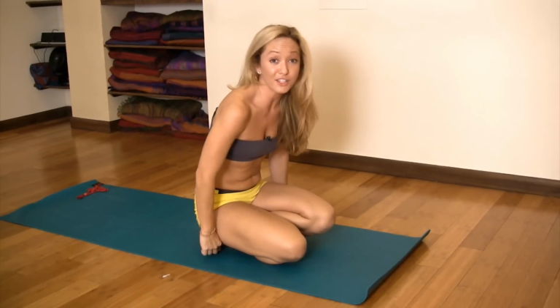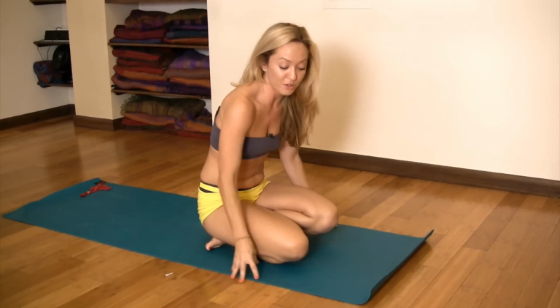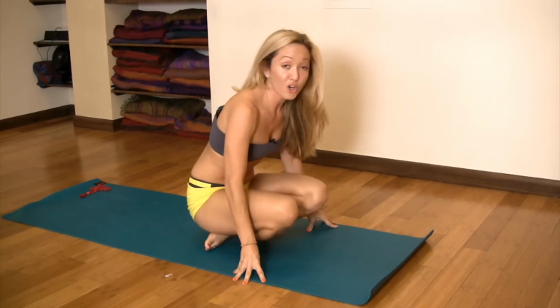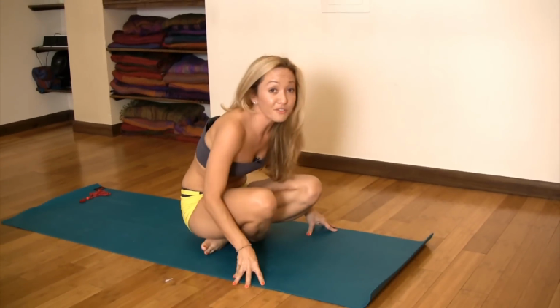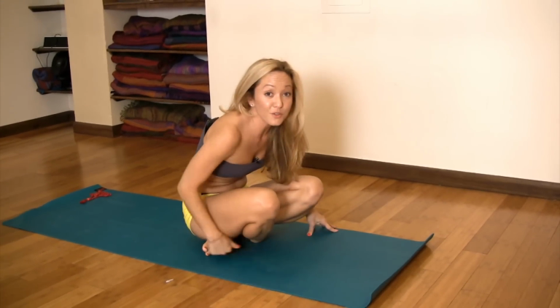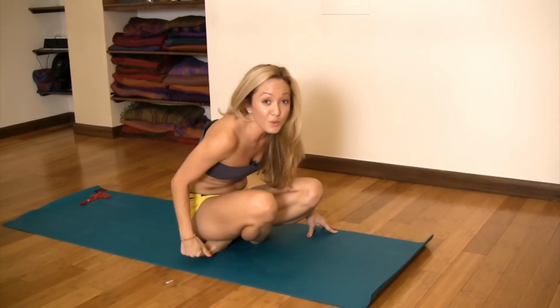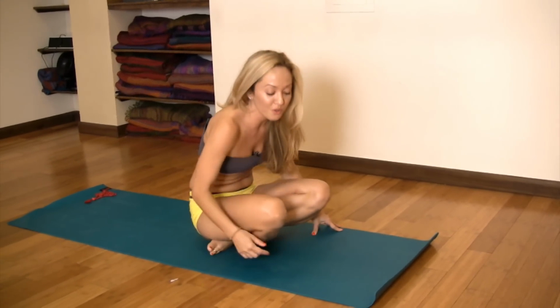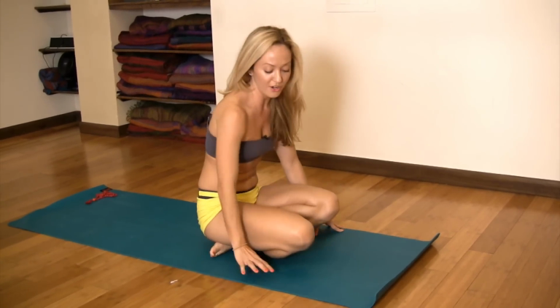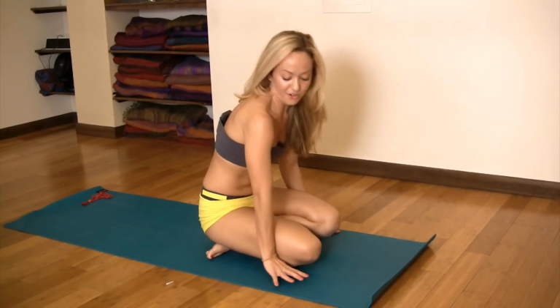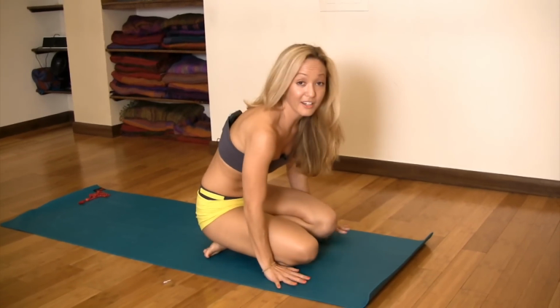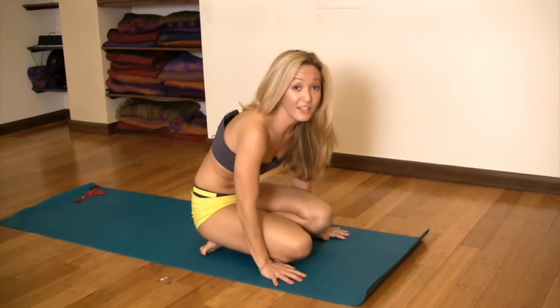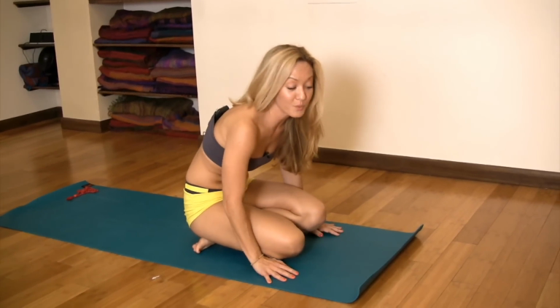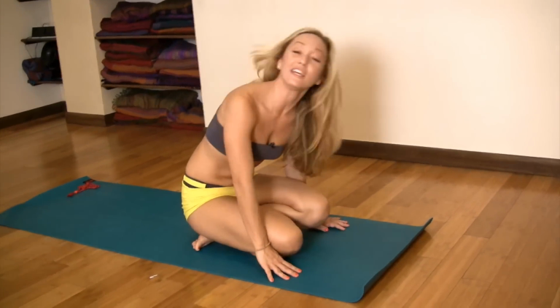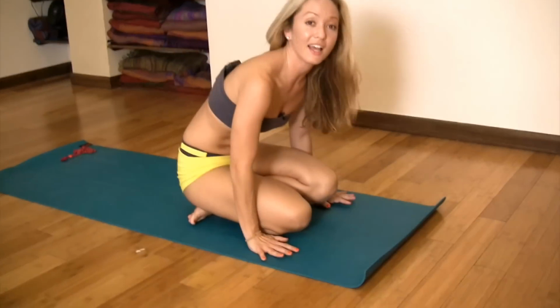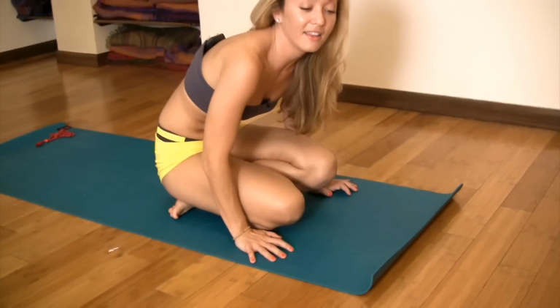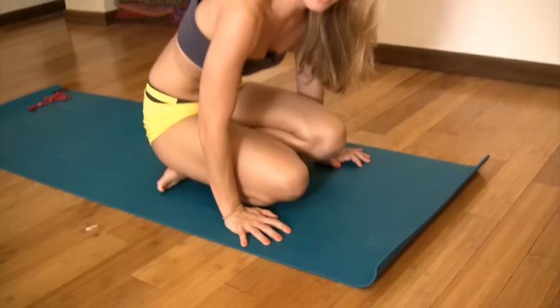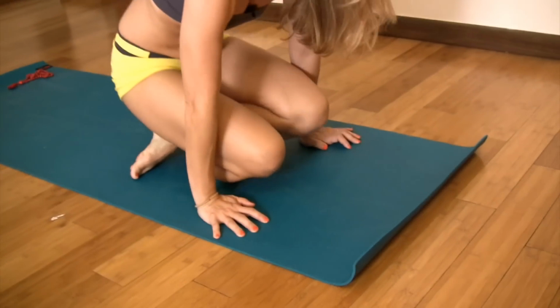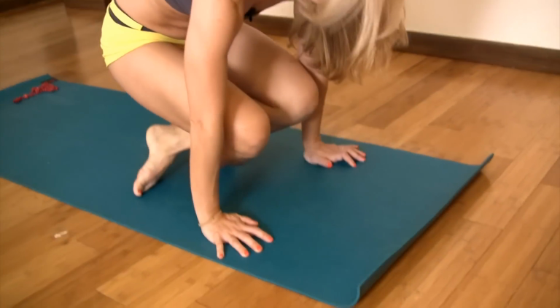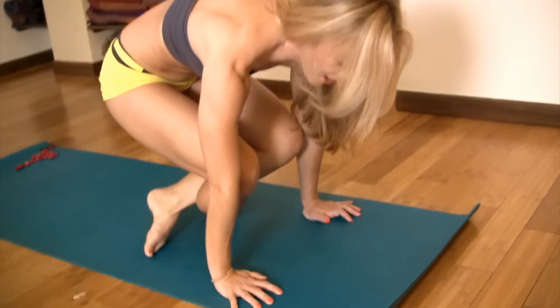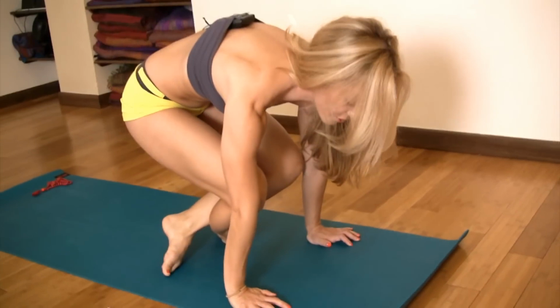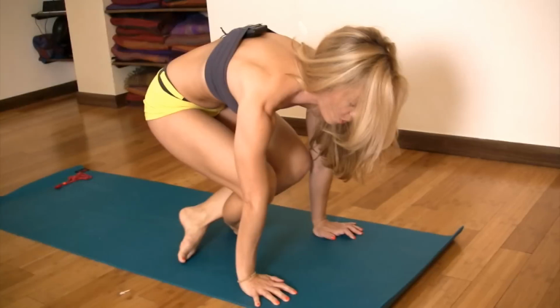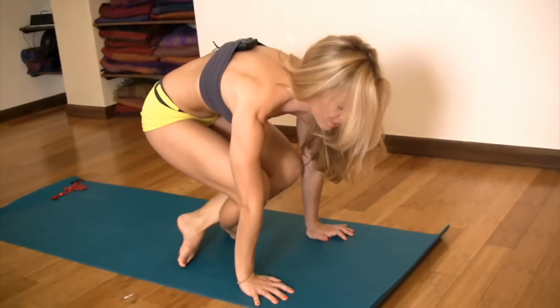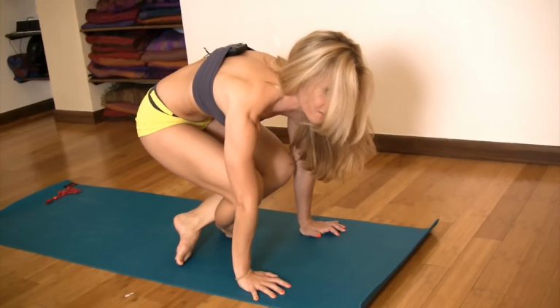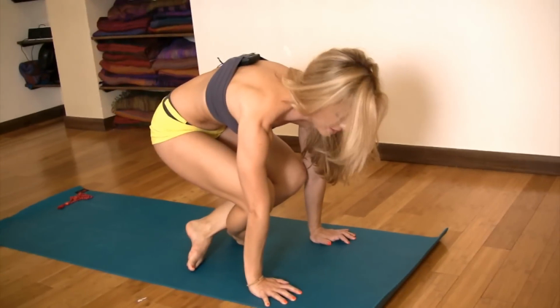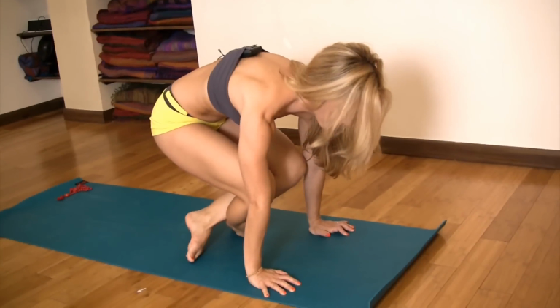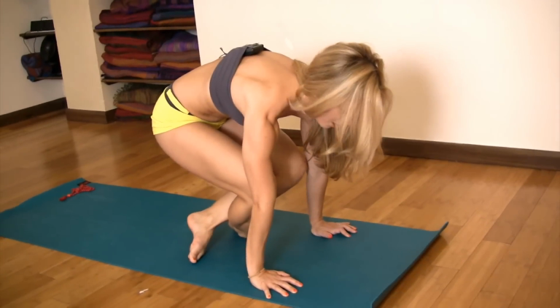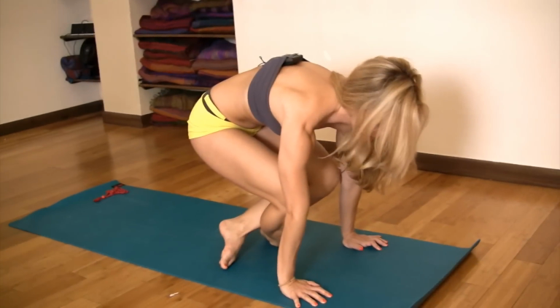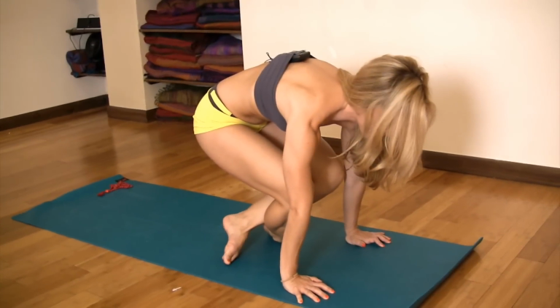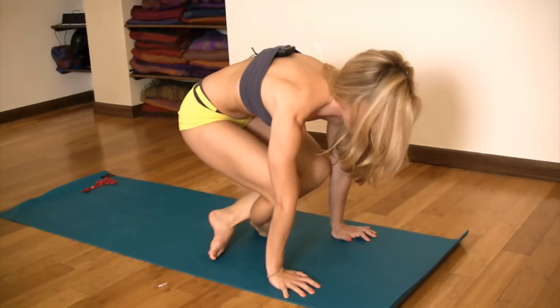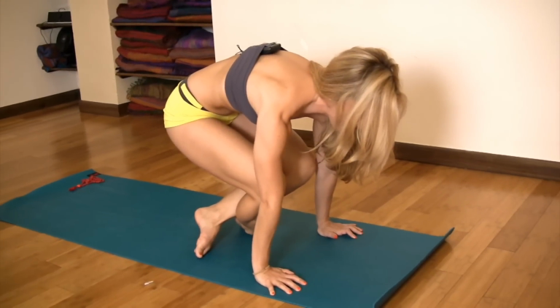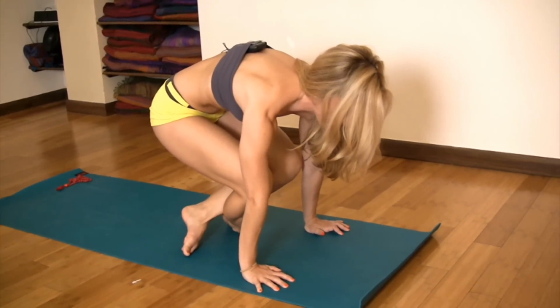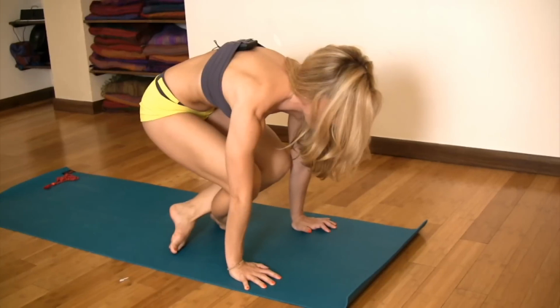First thing you want to do, cross your feet so the toes are curled under, then you're going to align your fingers with the knees and press into the ground, and you're just going to hold this position. Holding this position long term, straight arms — maybe hold it for 10 breaths.